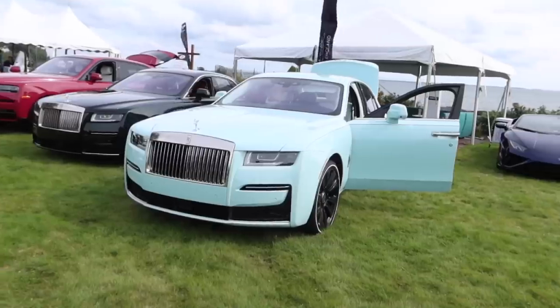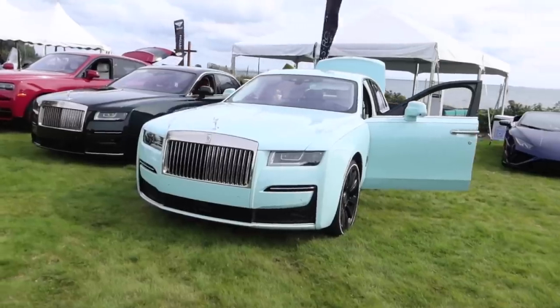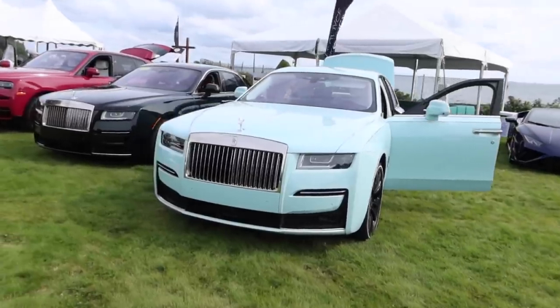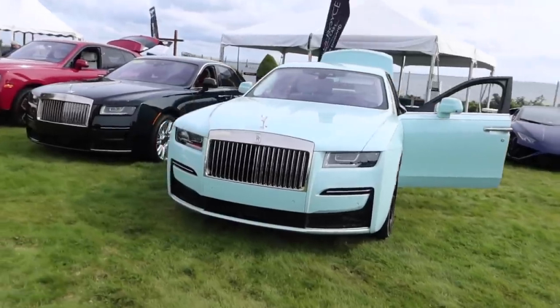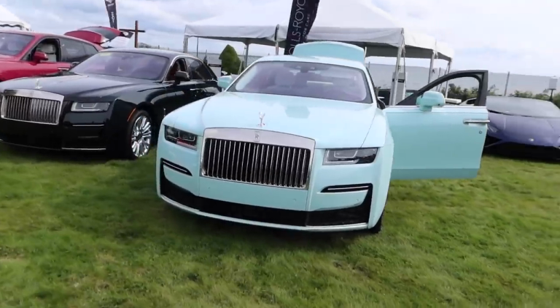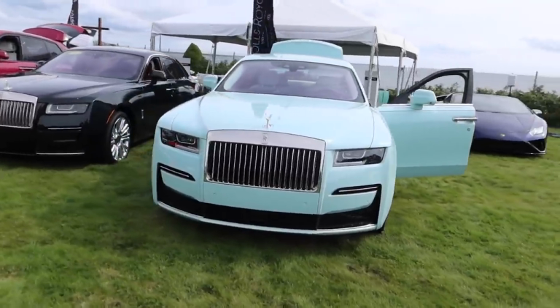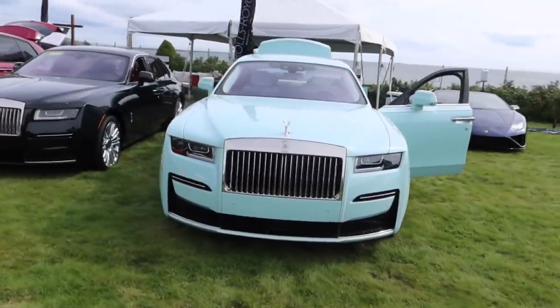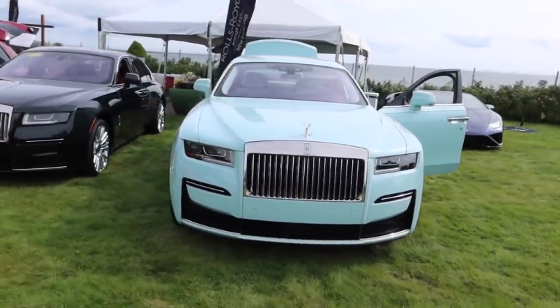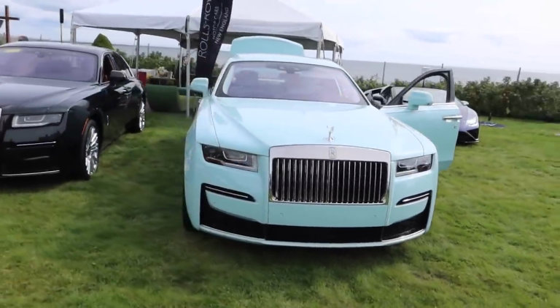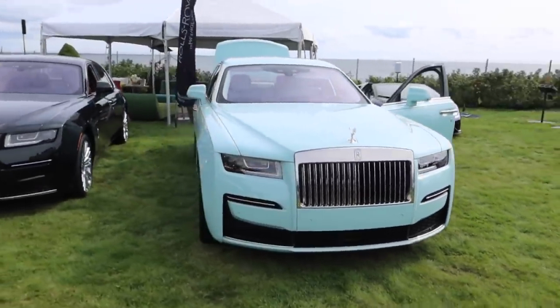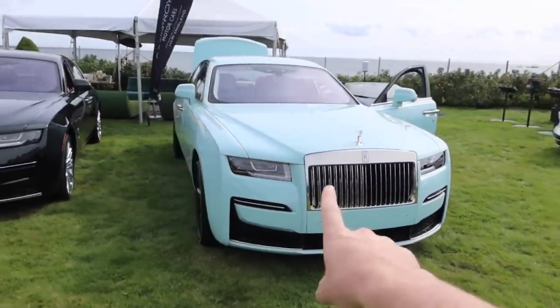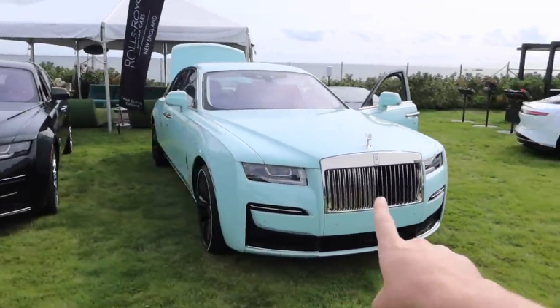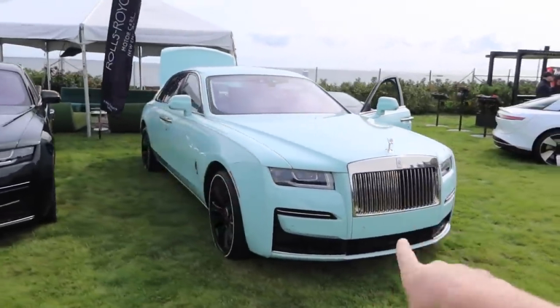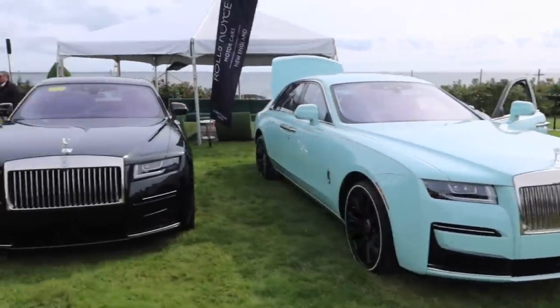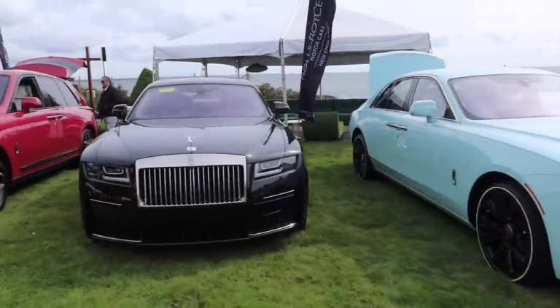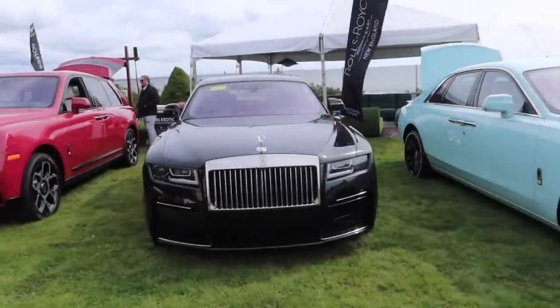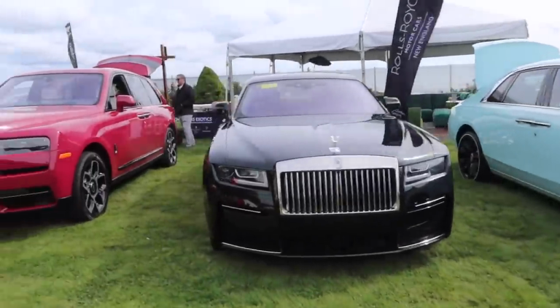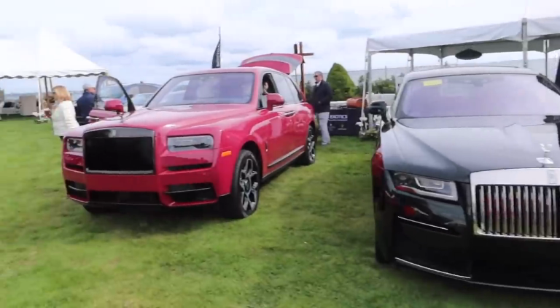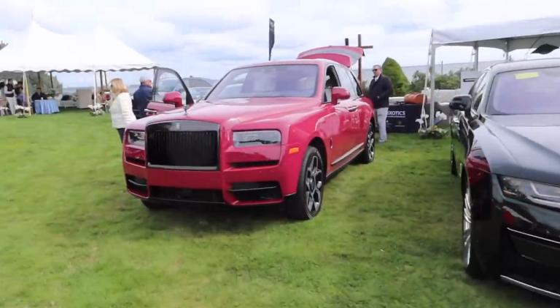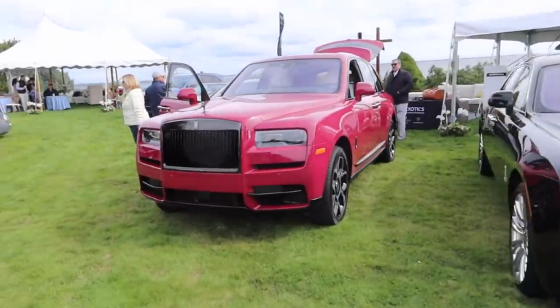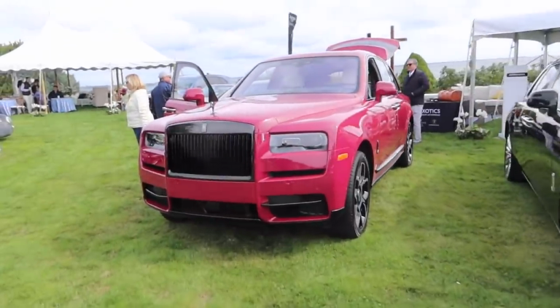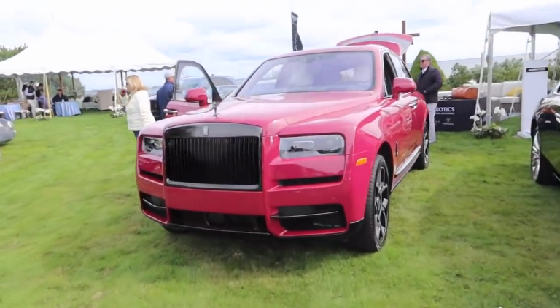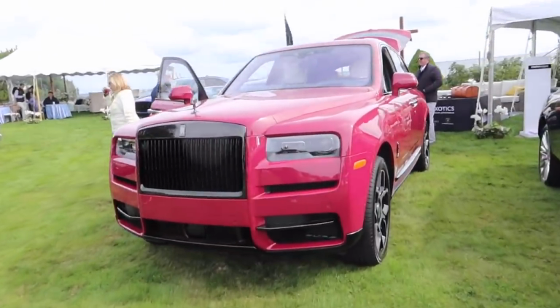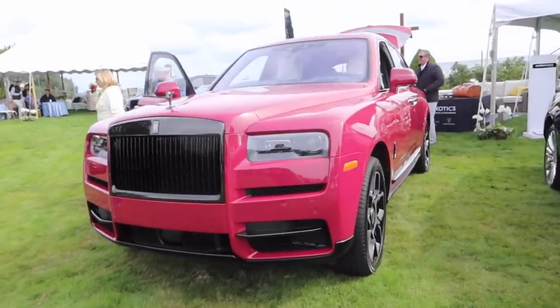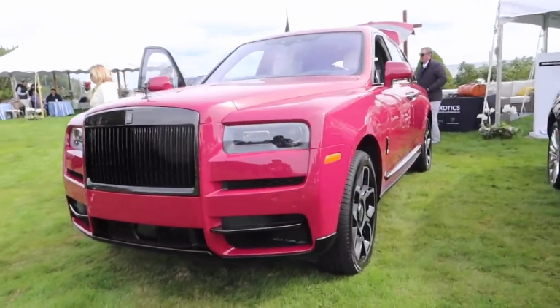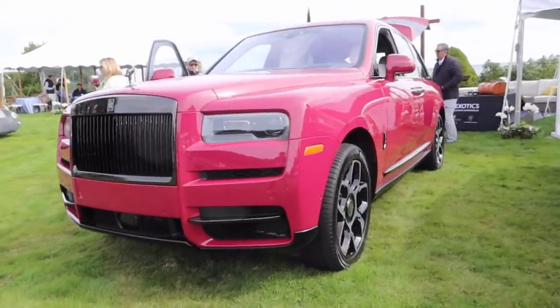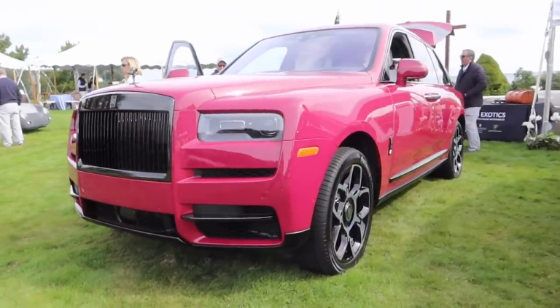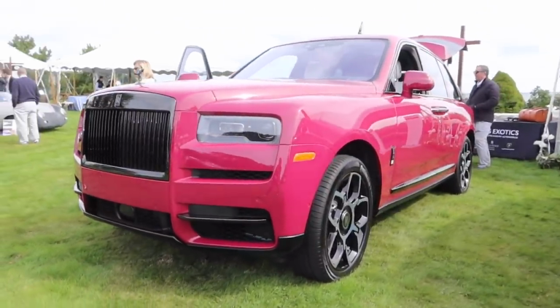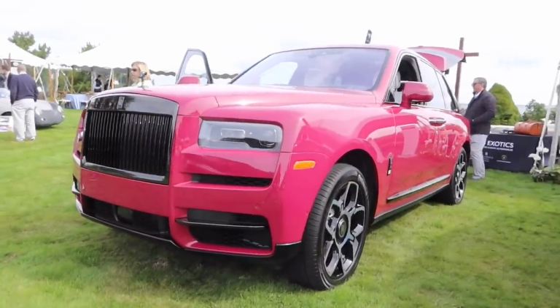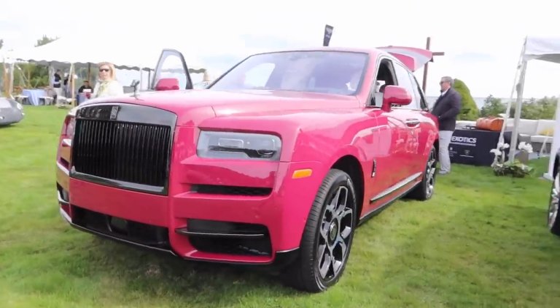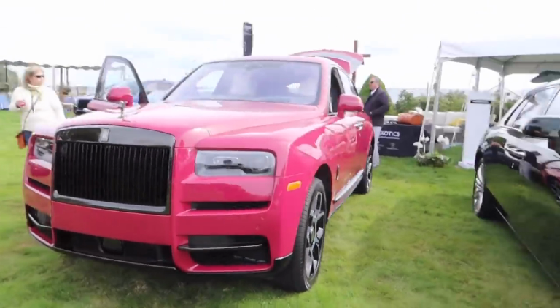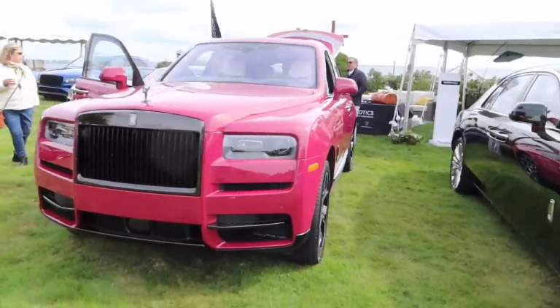Nice lineup of vibrant color Rolls Royces. The Rolls Royce Ghost that we recently reviewed, another Ghost, and look at this pinkish-purple Cullinan. That is crazy.